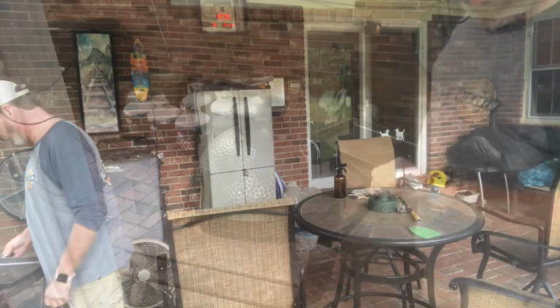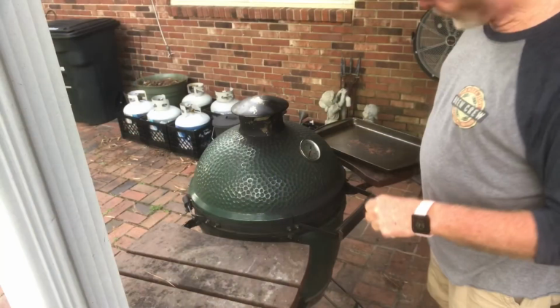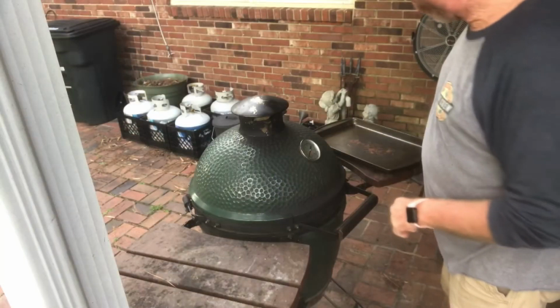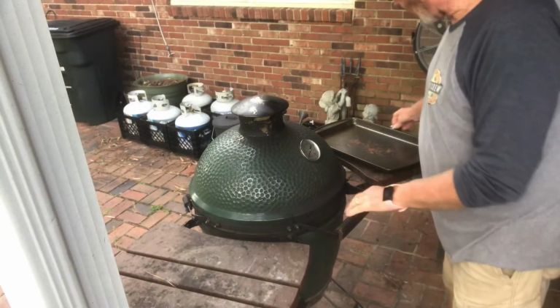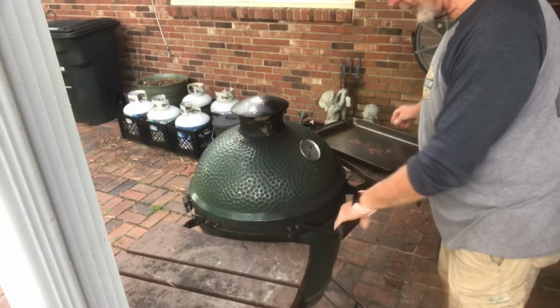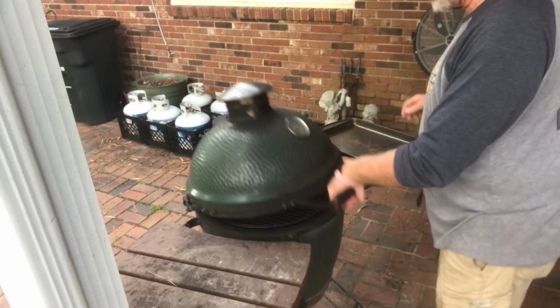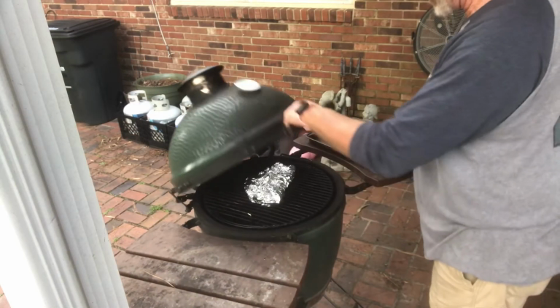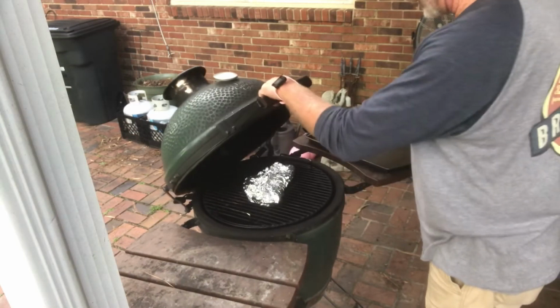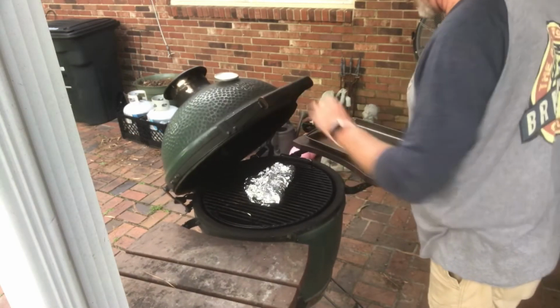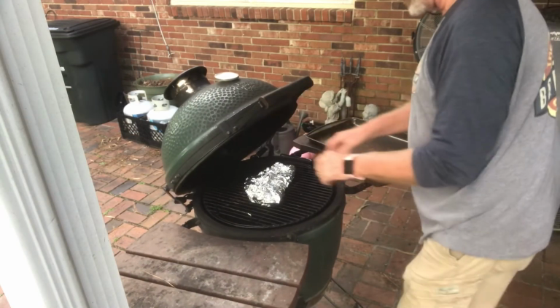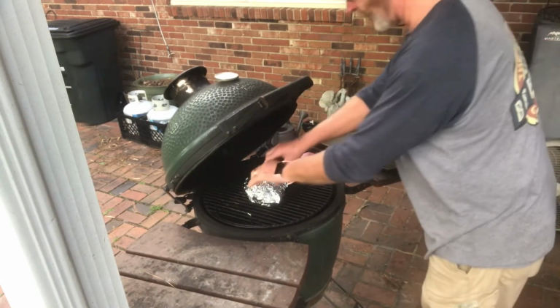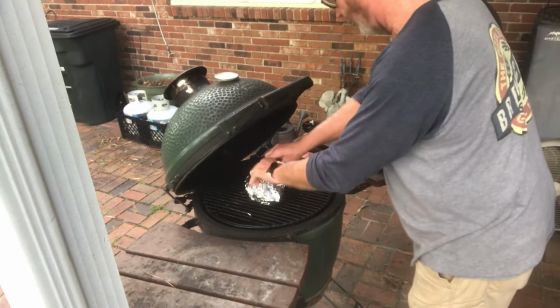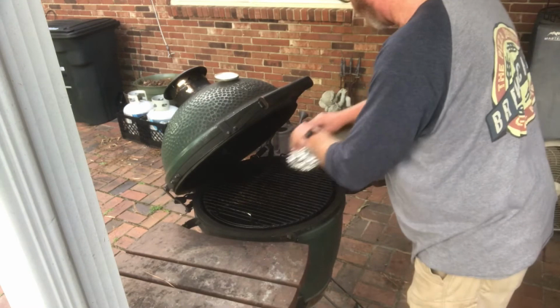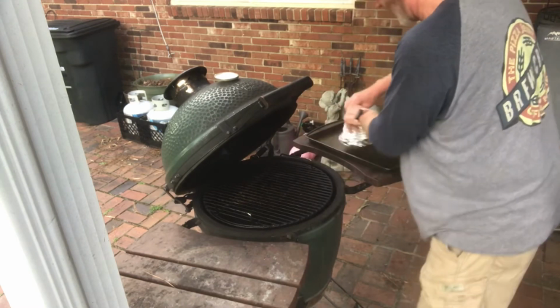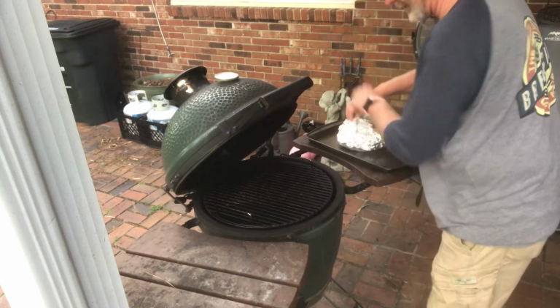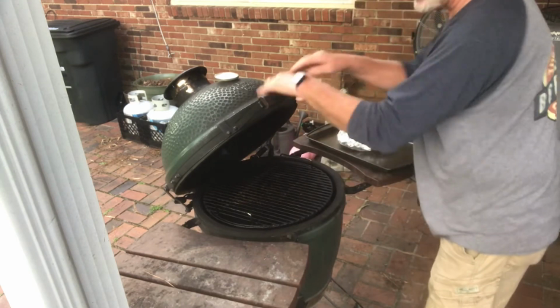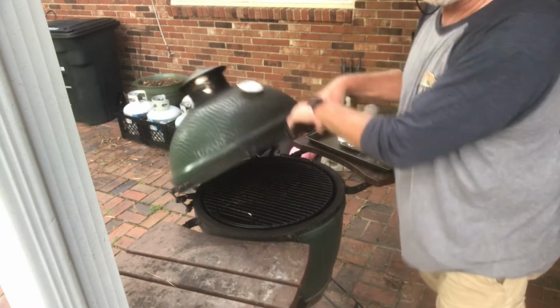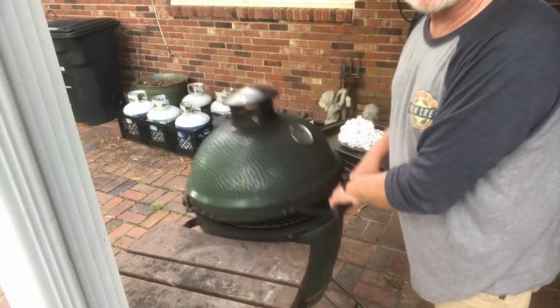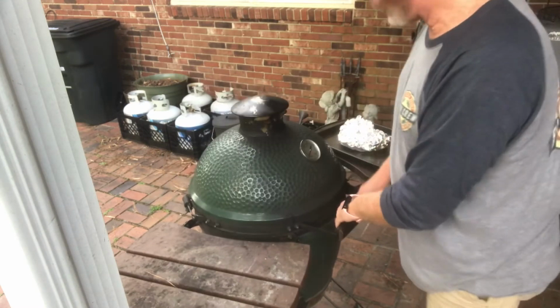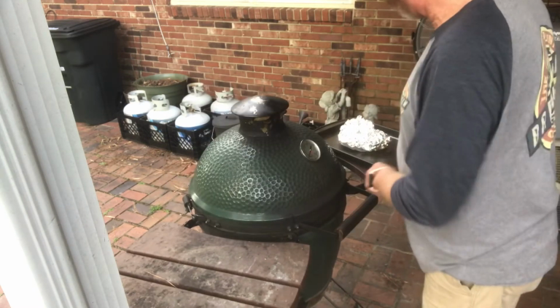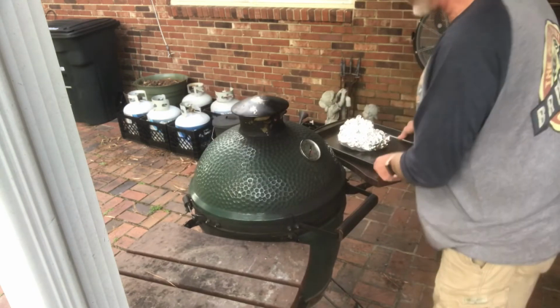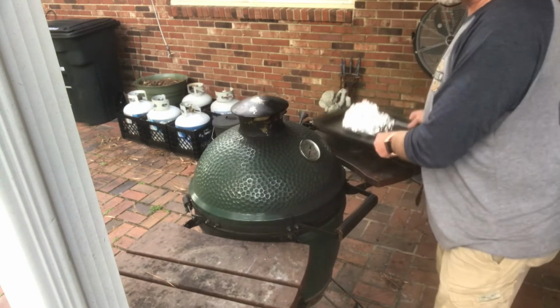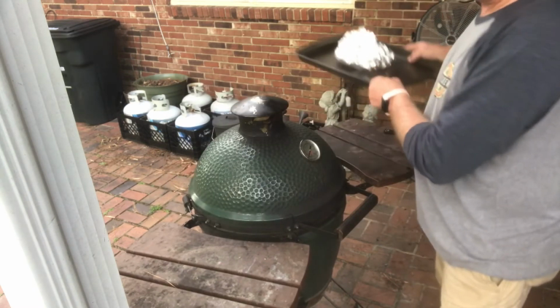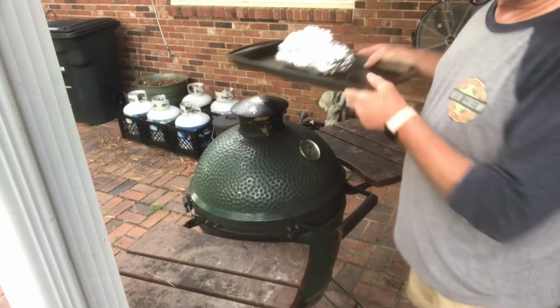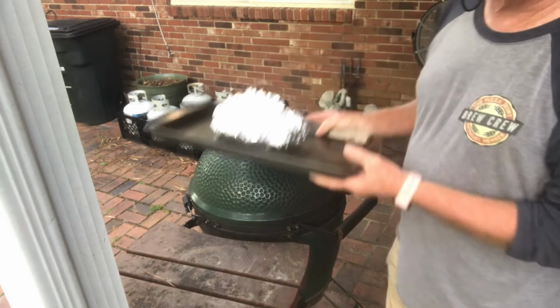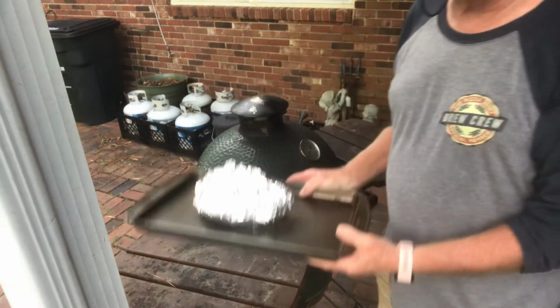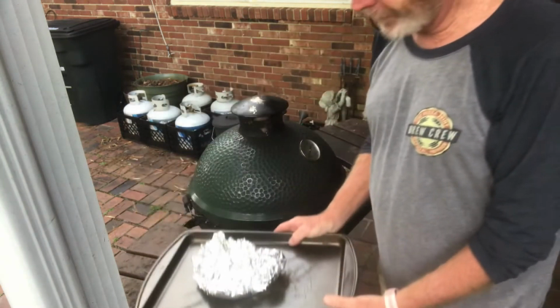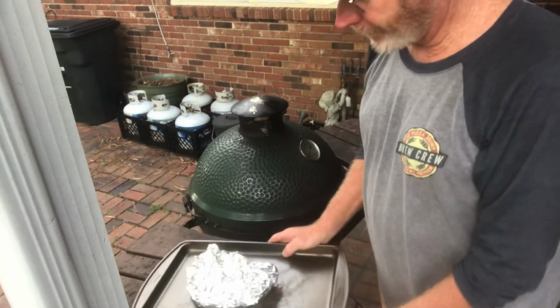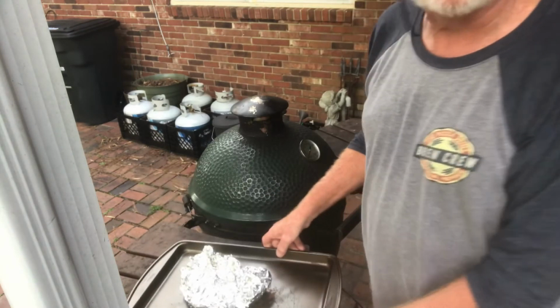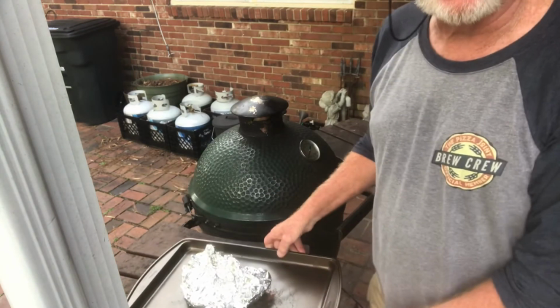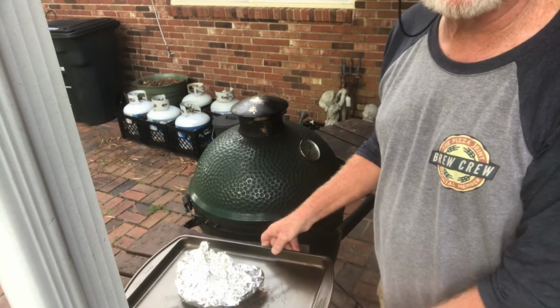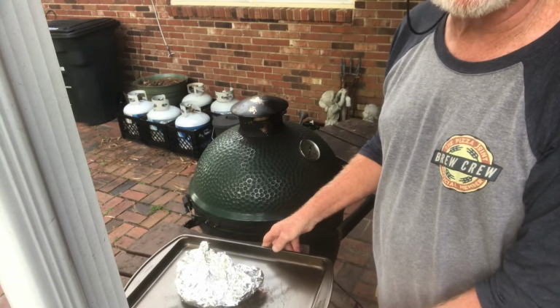All right, it's been six and a half hours, the corned beef is done. We're going to take it off, we'll take it in the house to rest, and then I'll show it to you.